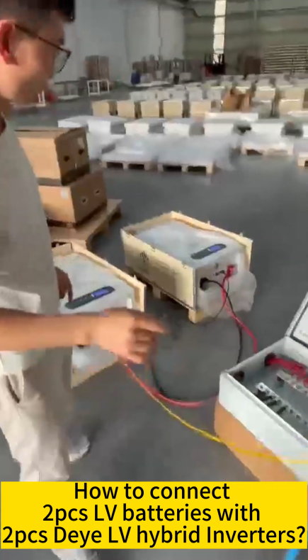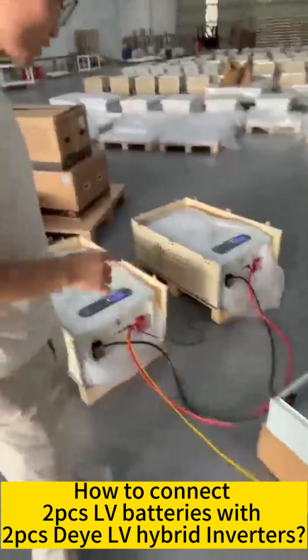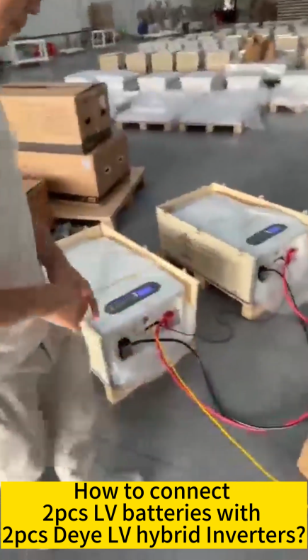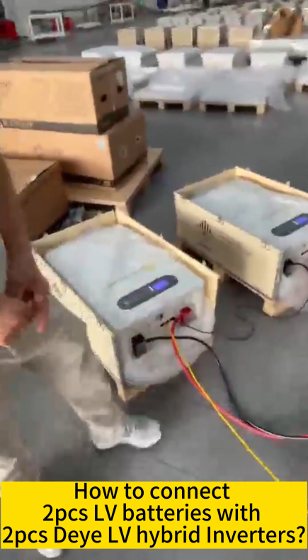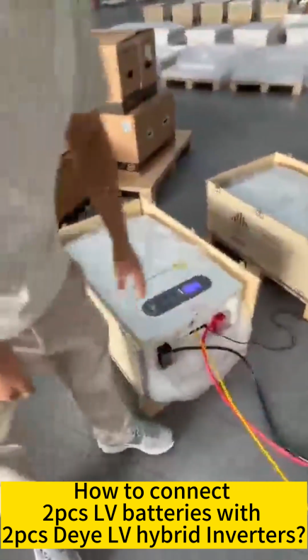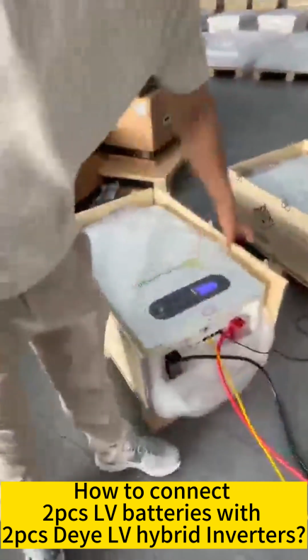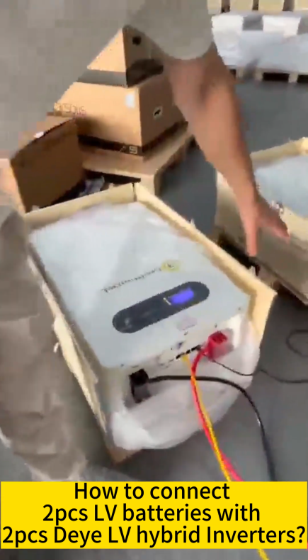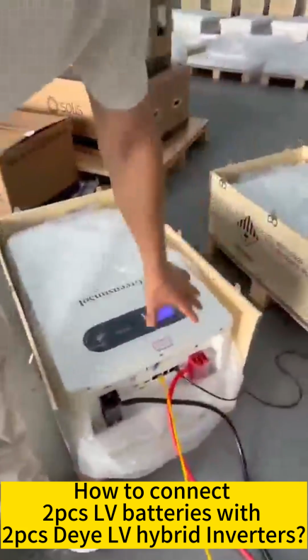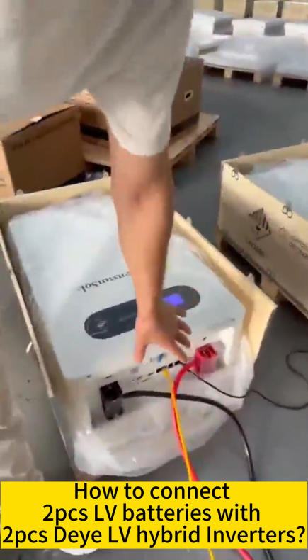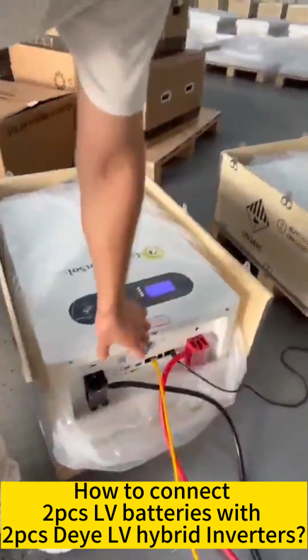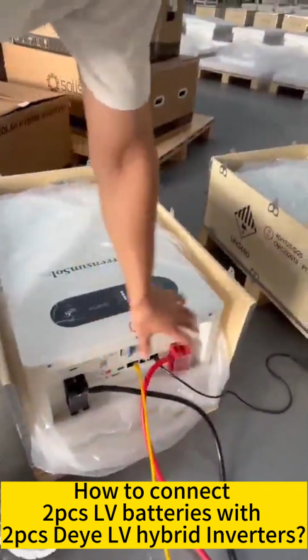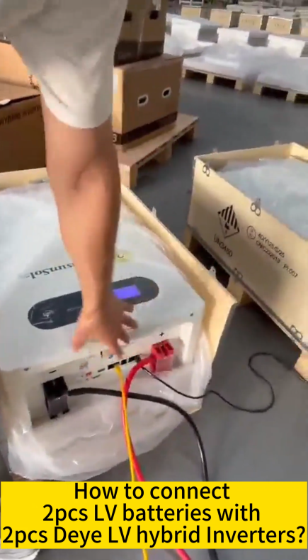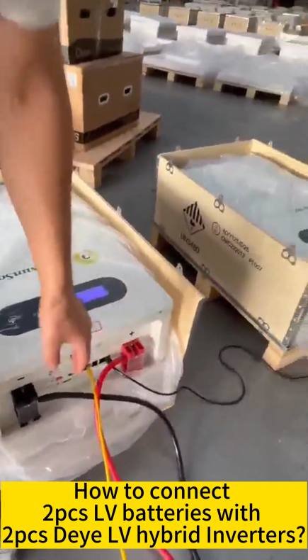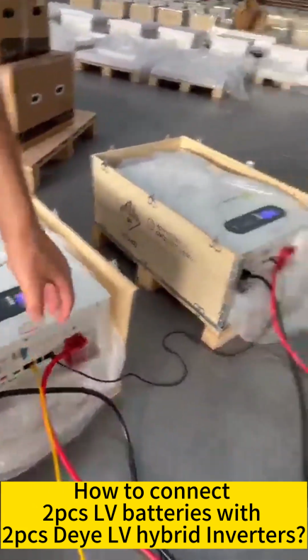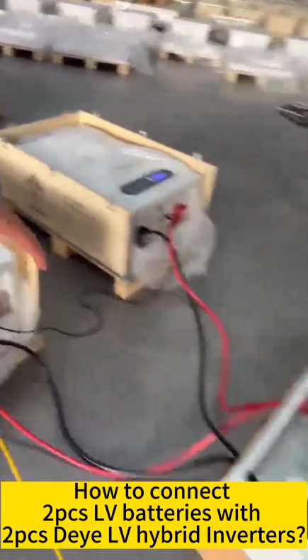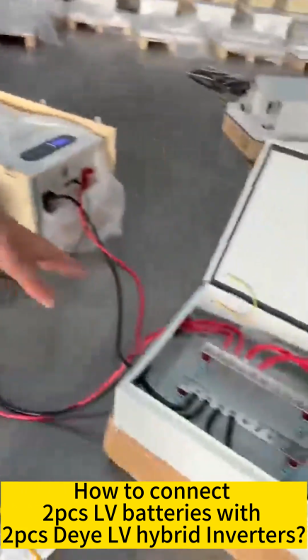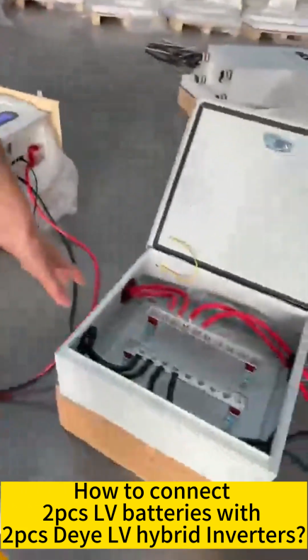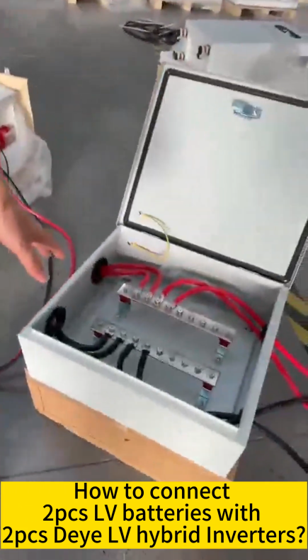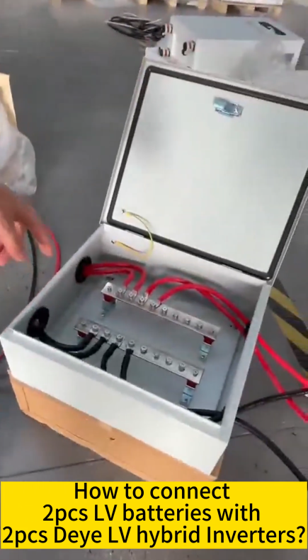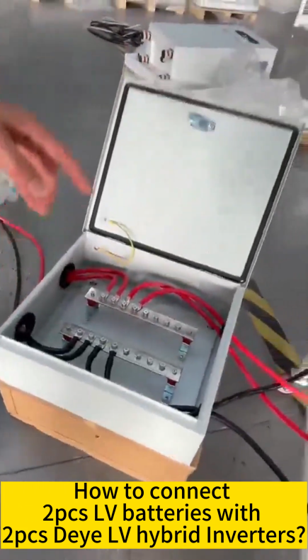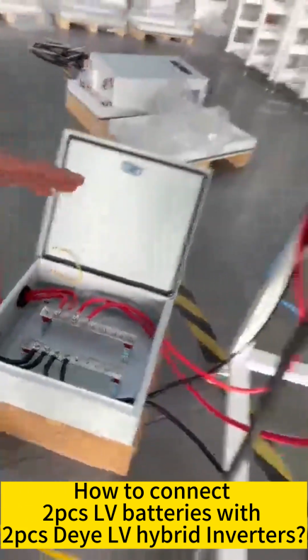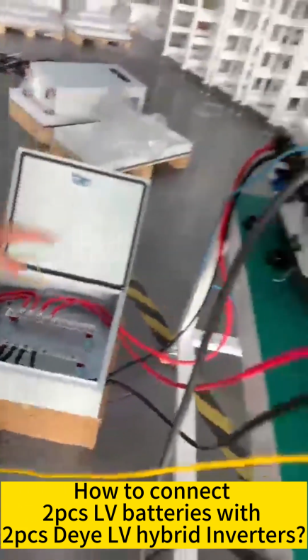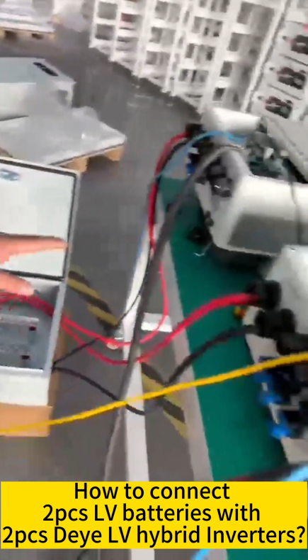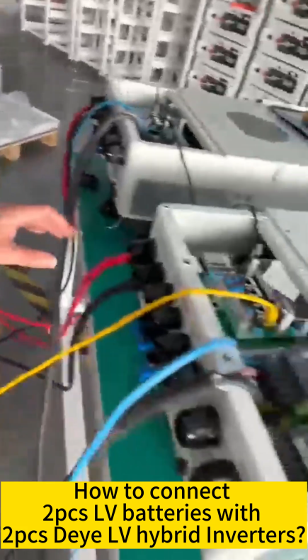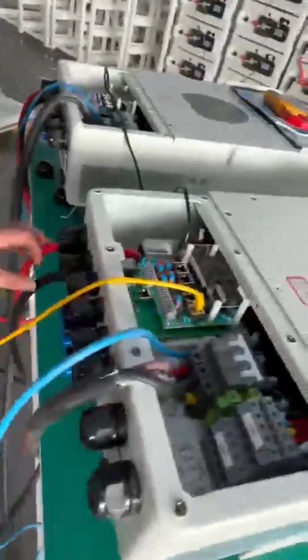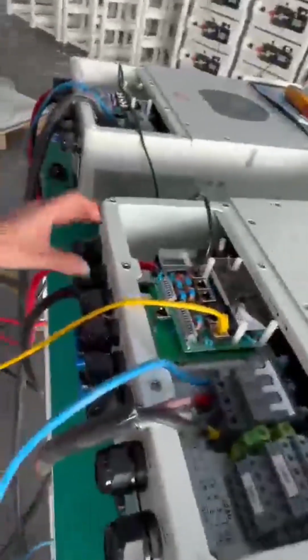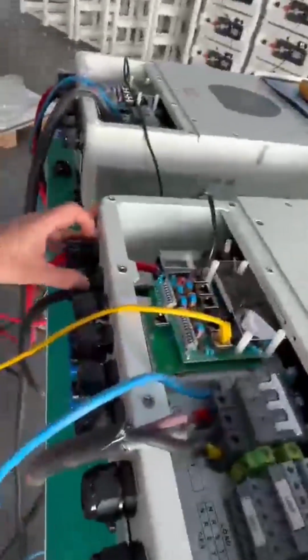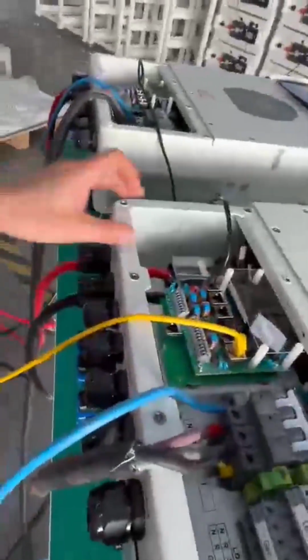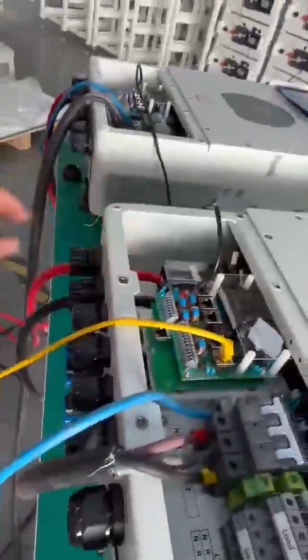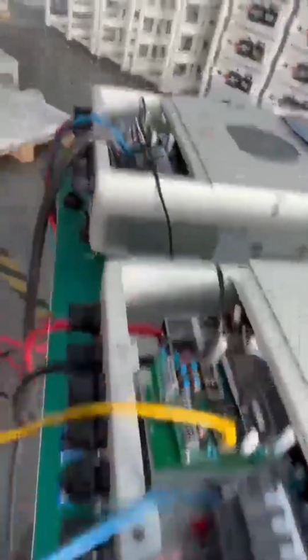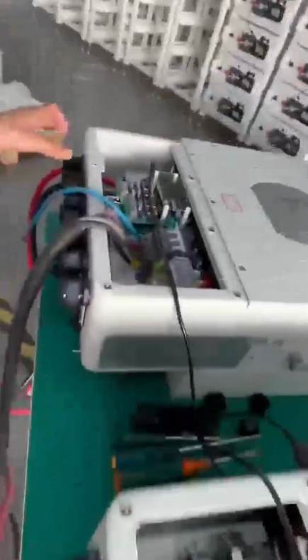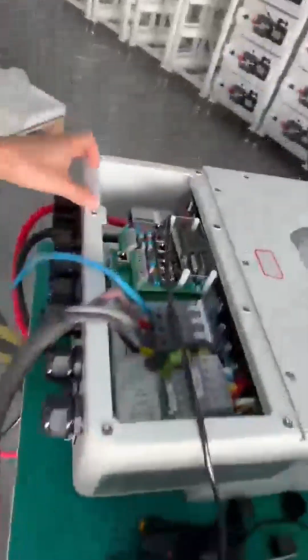Firstly, we need to connect the two batteries' power cable to the combiner box, and then connect with the inverter battery port — this one and this one.